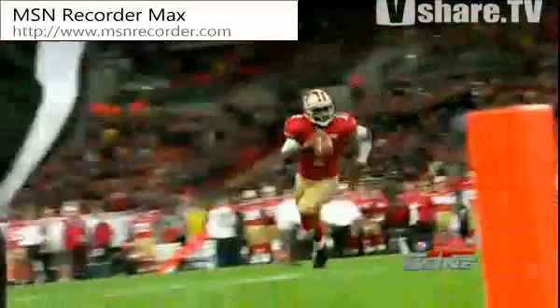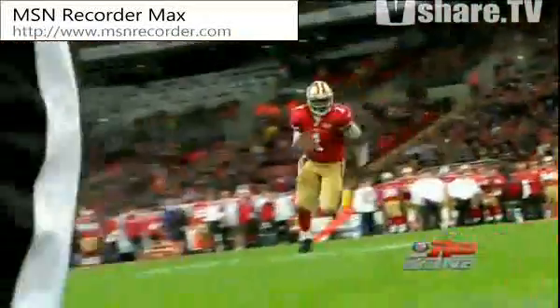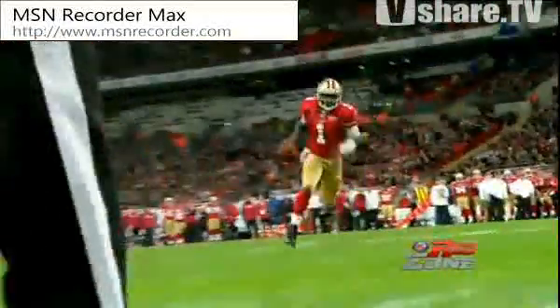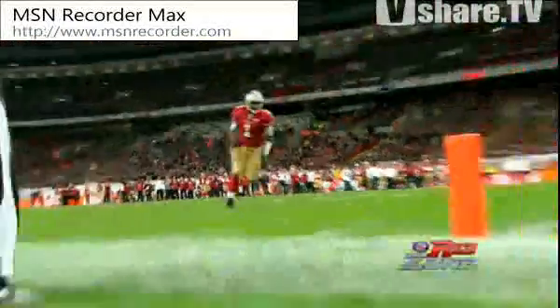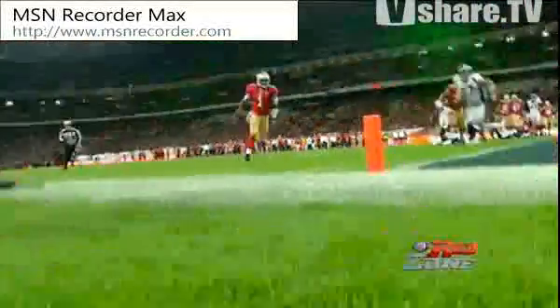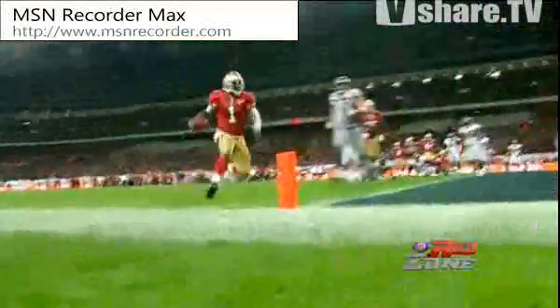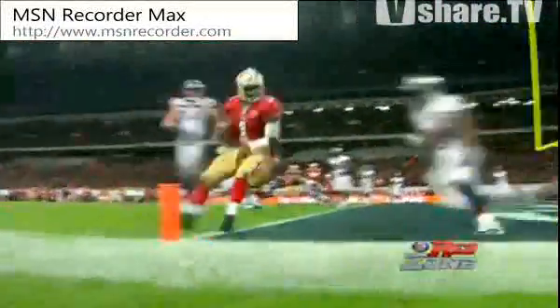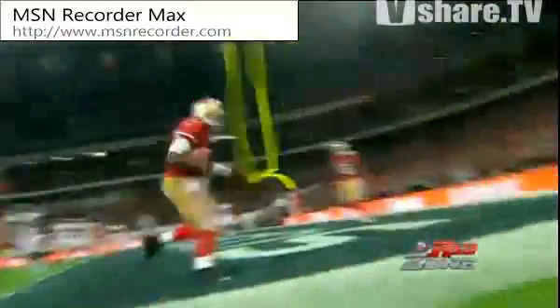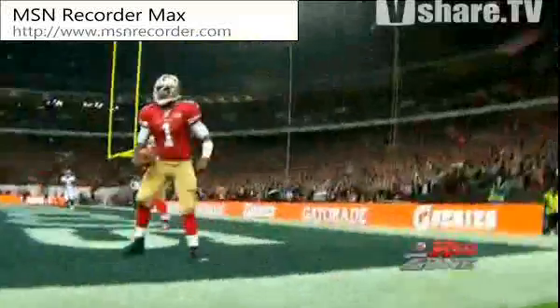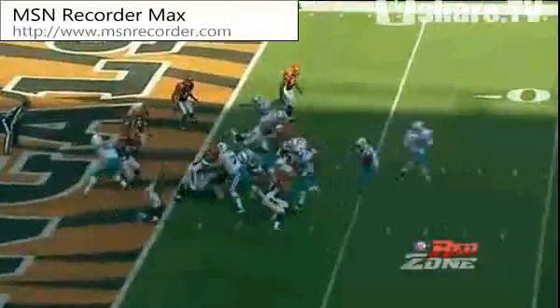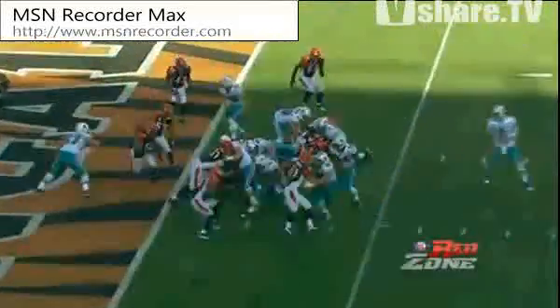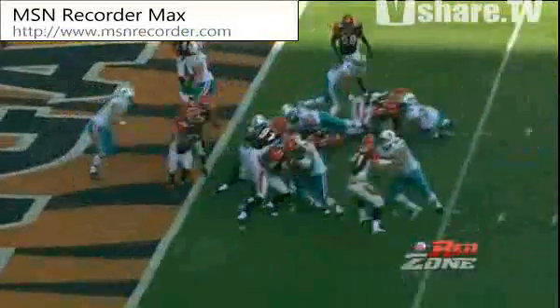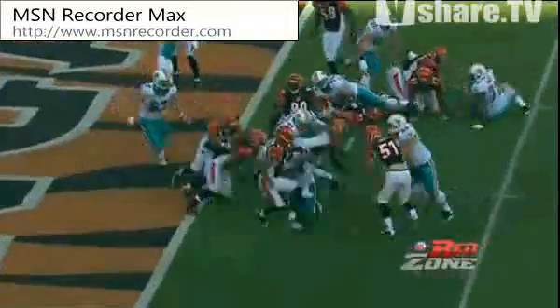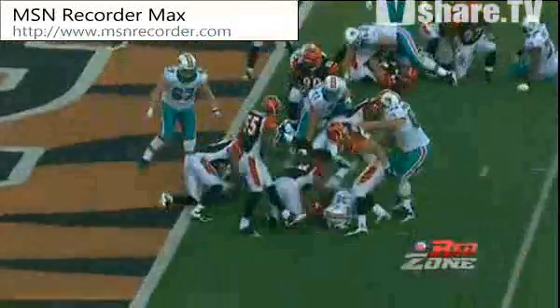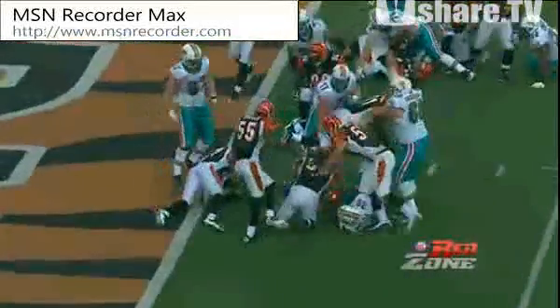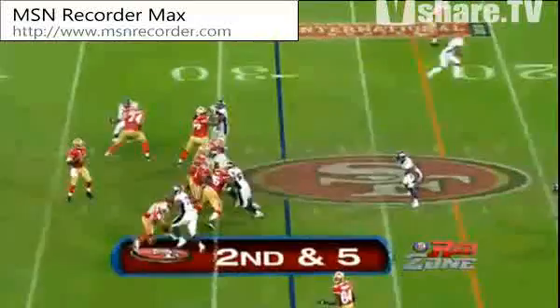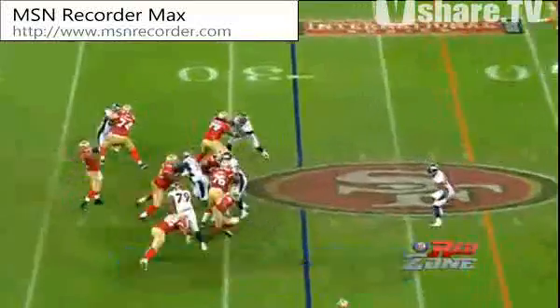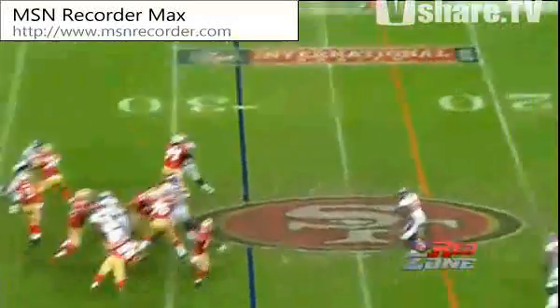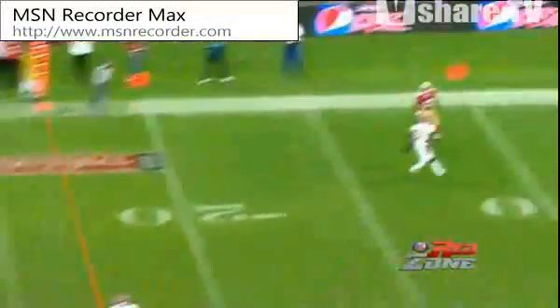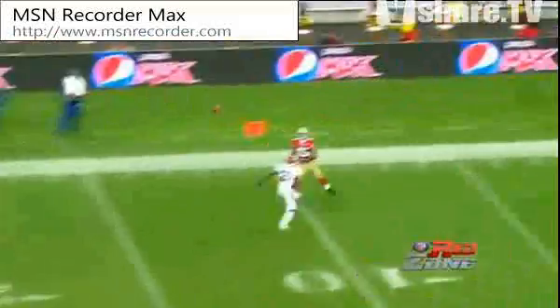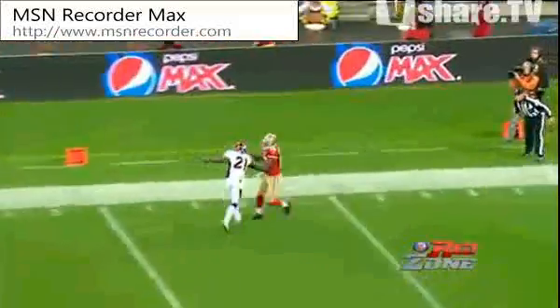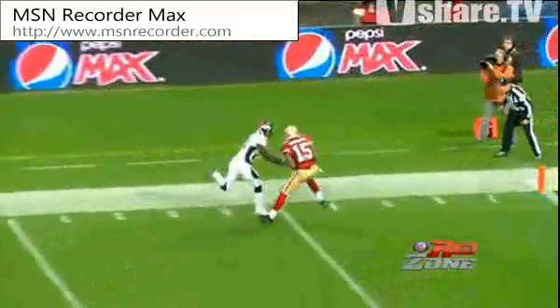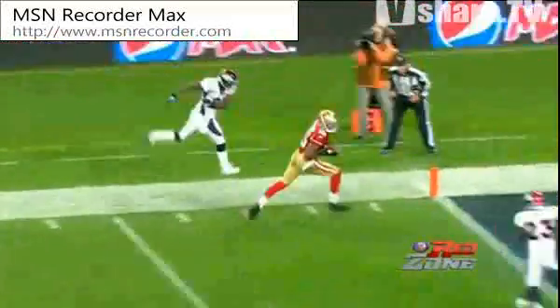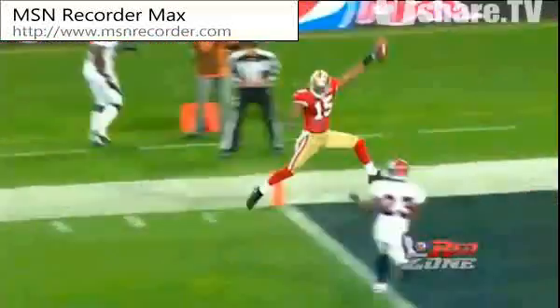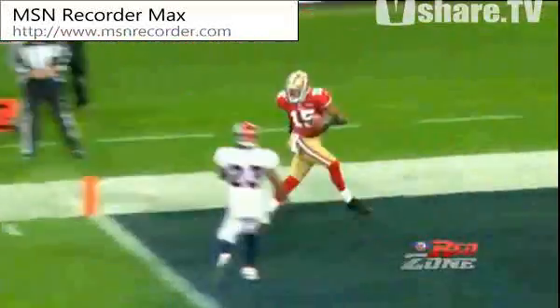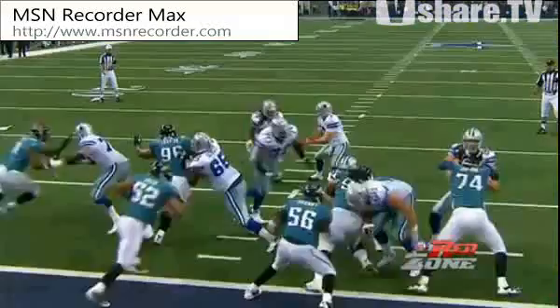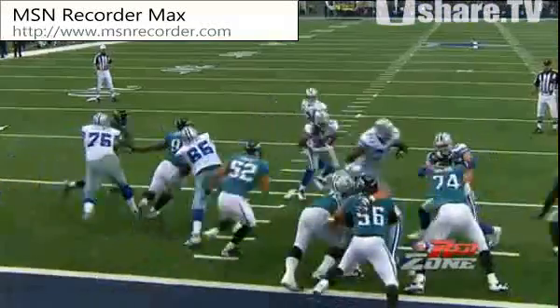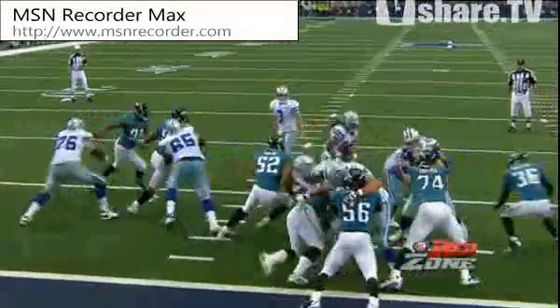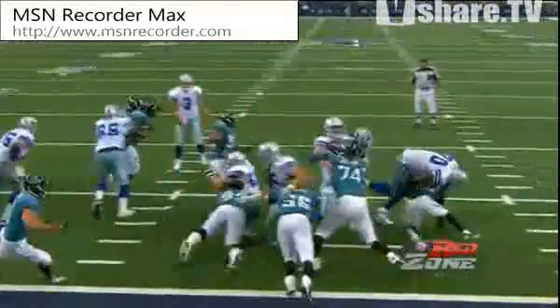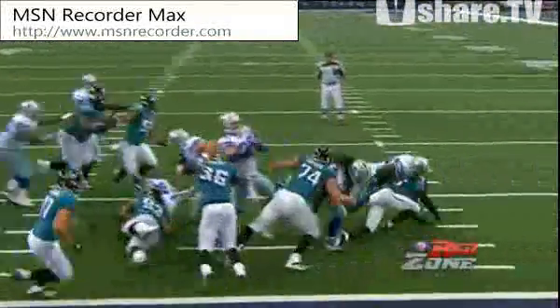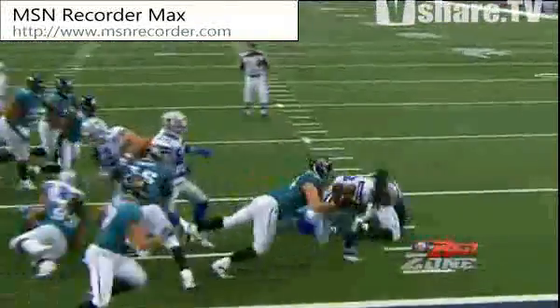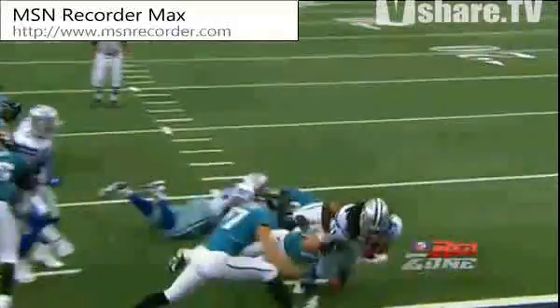Smith on the run, going to go for it. Touchdown. Ricky Williams has just brought it in. Smith rolling wide open on the far side, out of the field. Touchdown. Side and in for the touchdown.